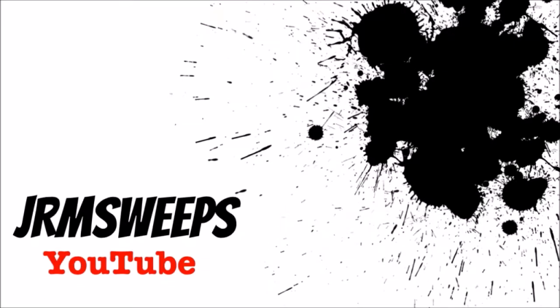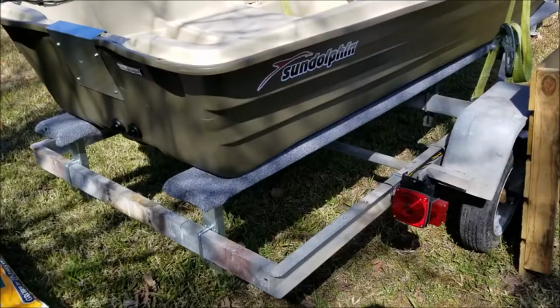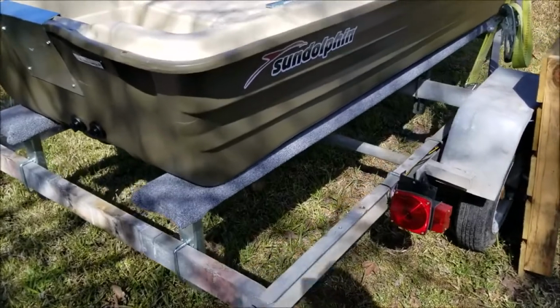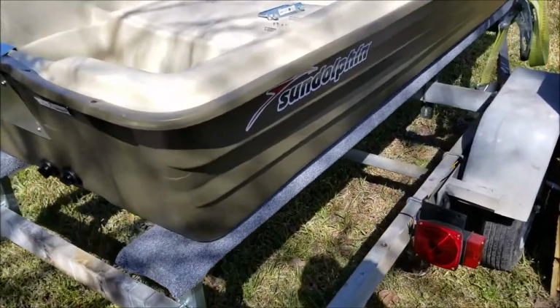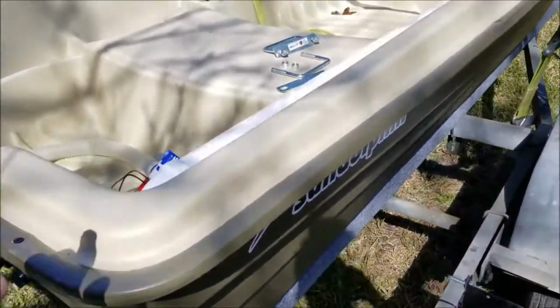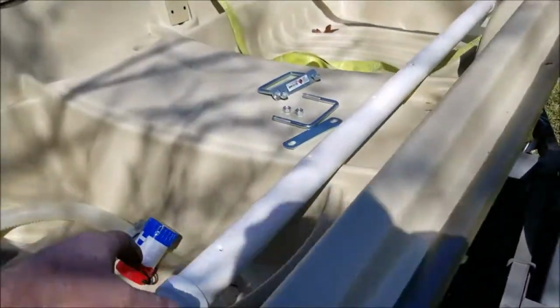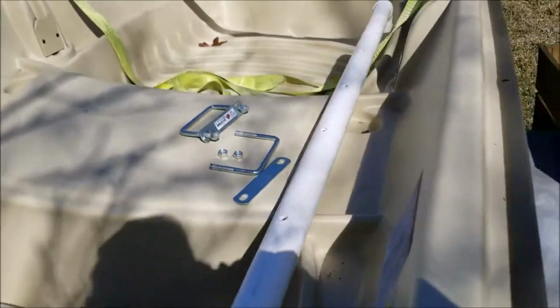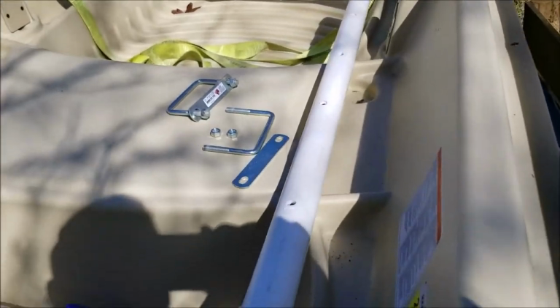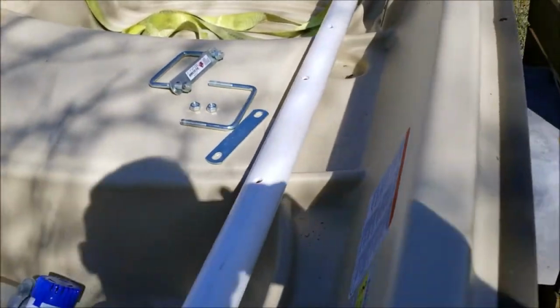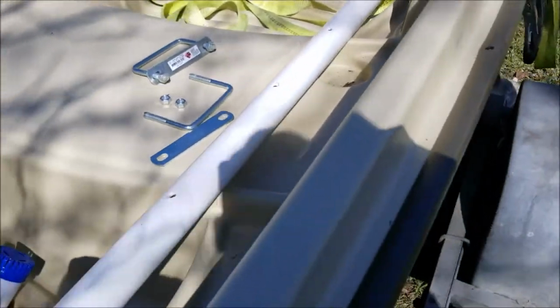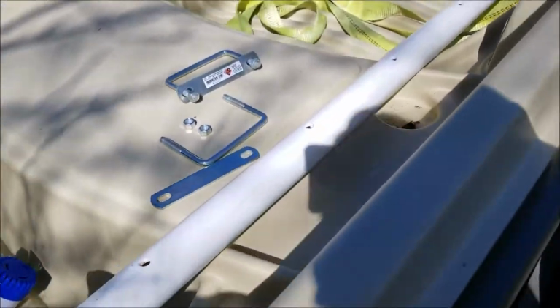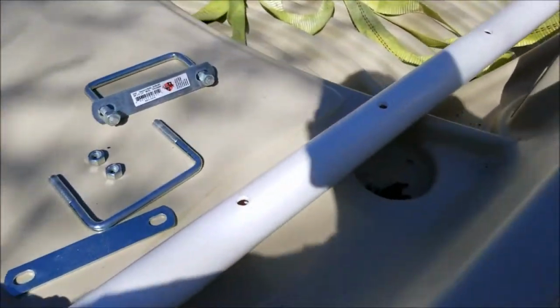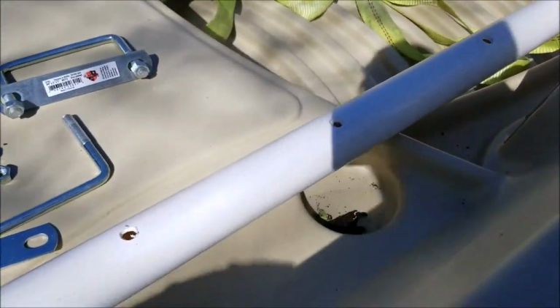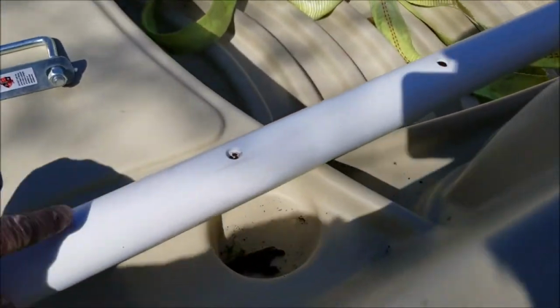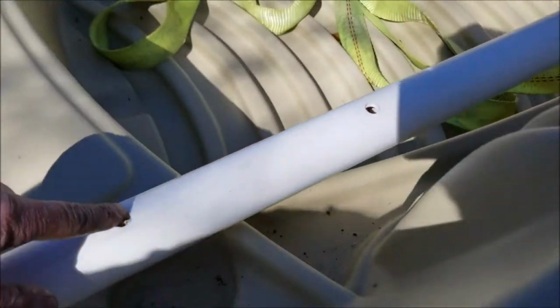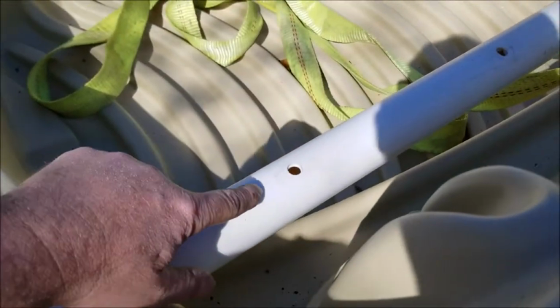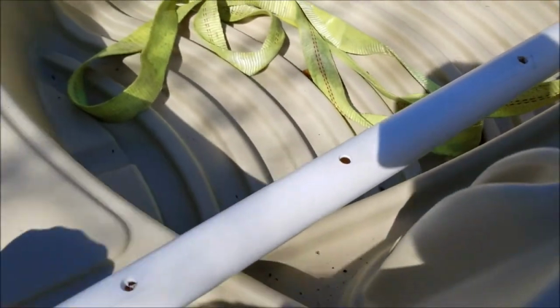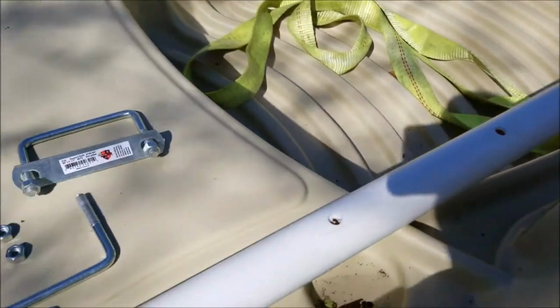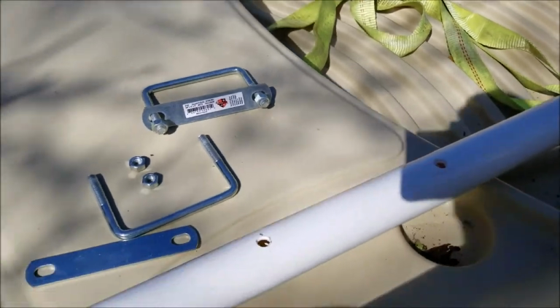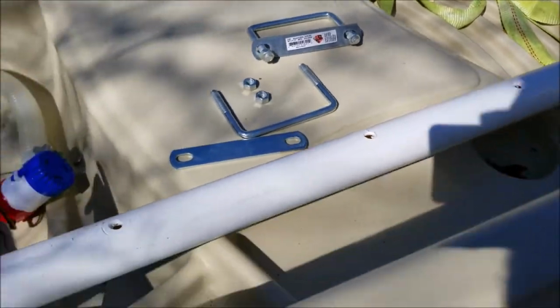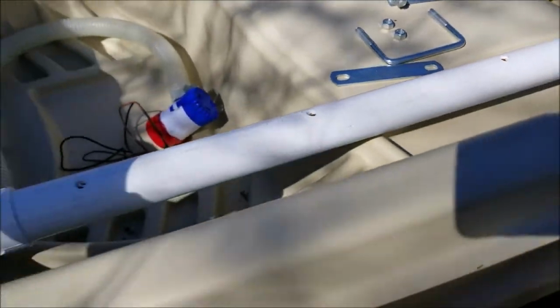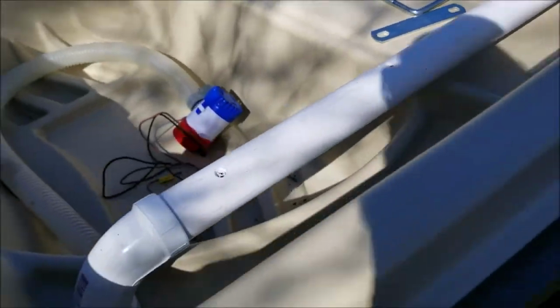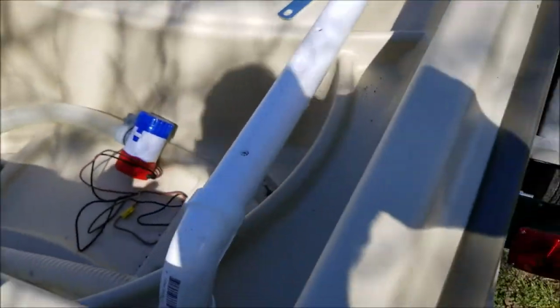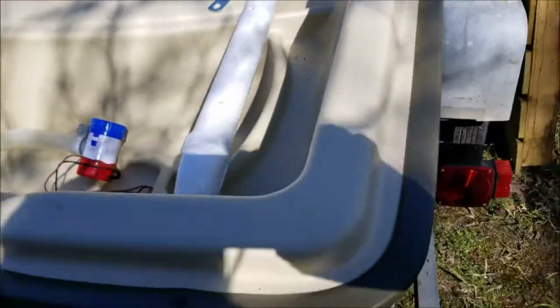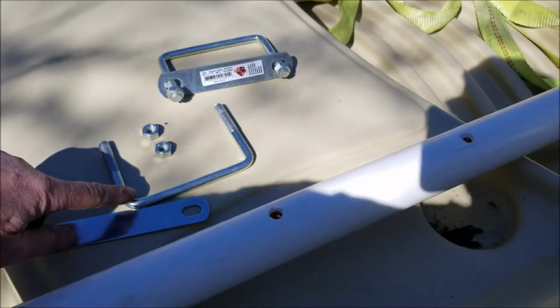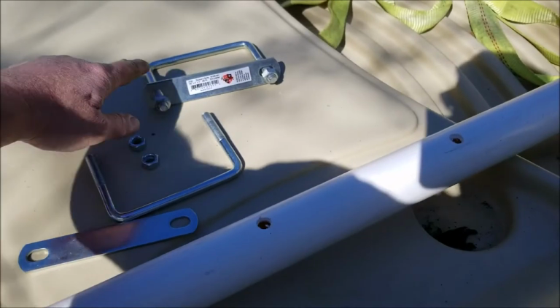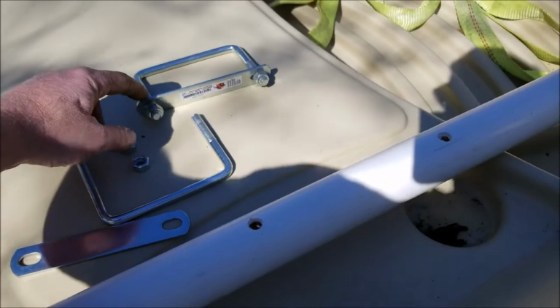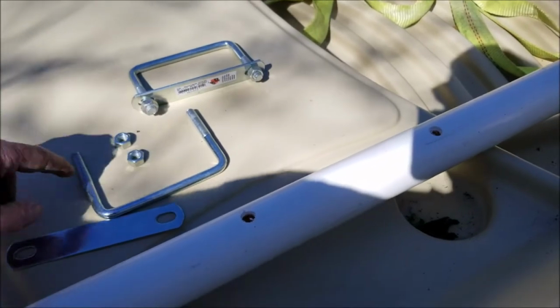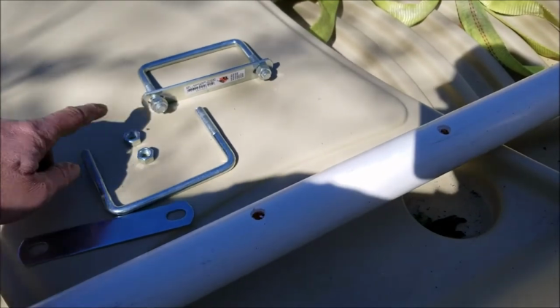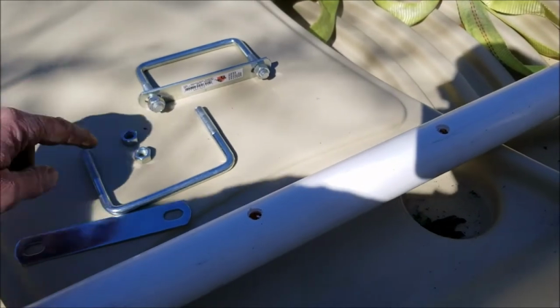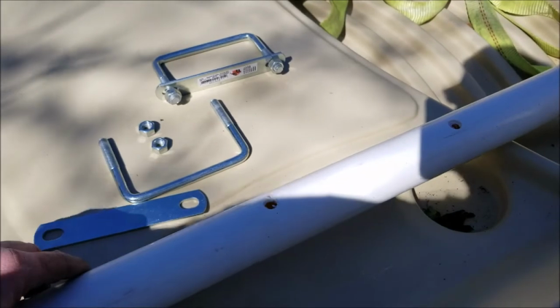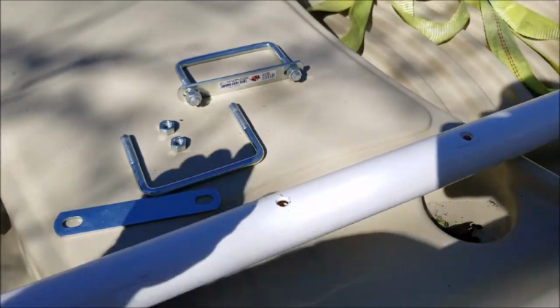Welcome to JRM Sweeps. I'm building a trailer guide here out of some PVC. I've got it cut to length. I went ahead and drilled some holes on the bottom so it'll allow for some drainage. I'm using two of these square u-bolts here to bolt everything down.